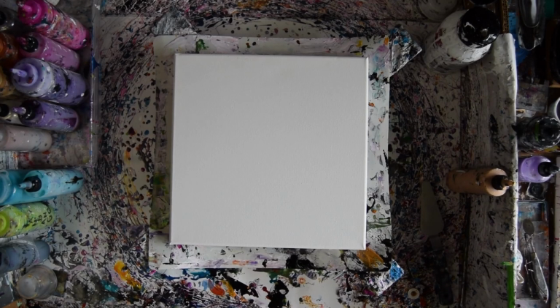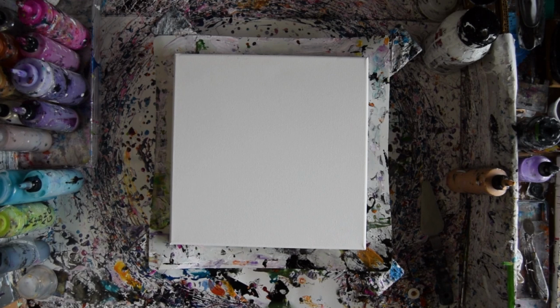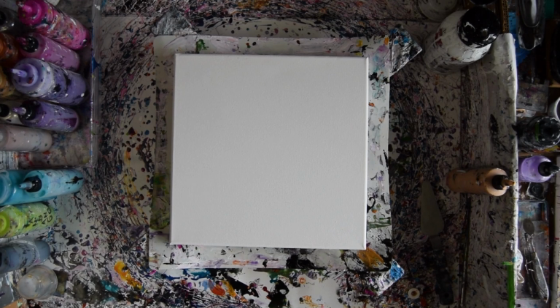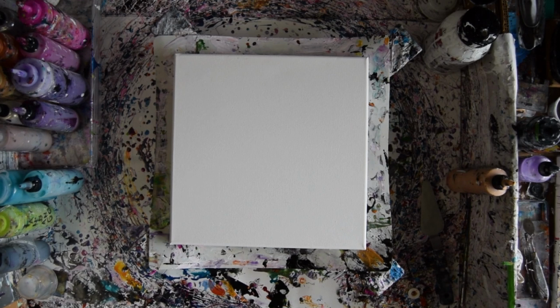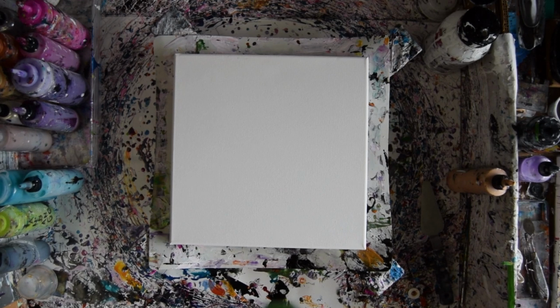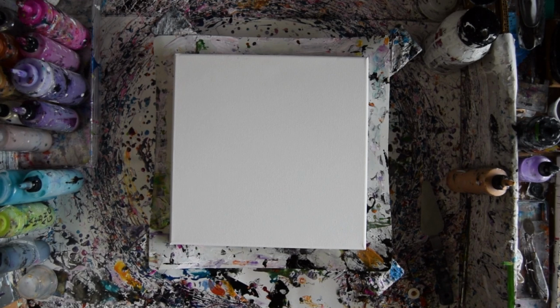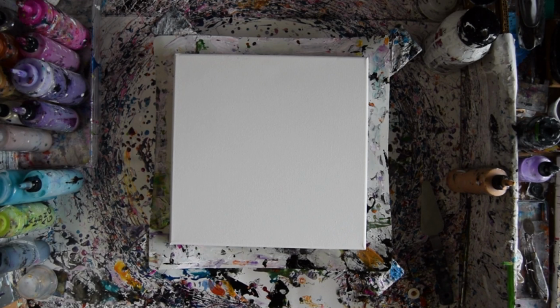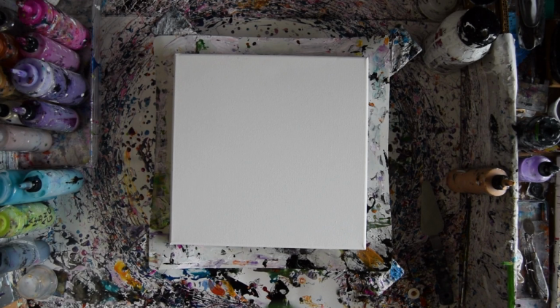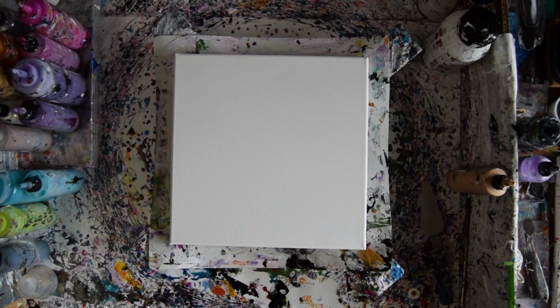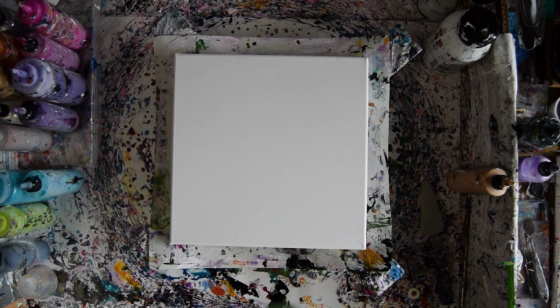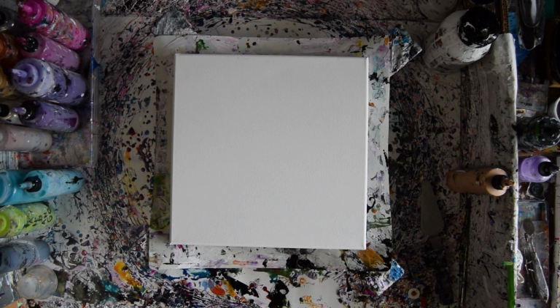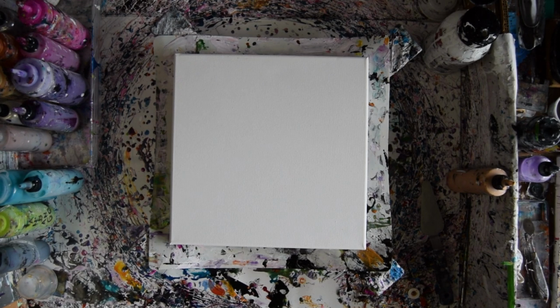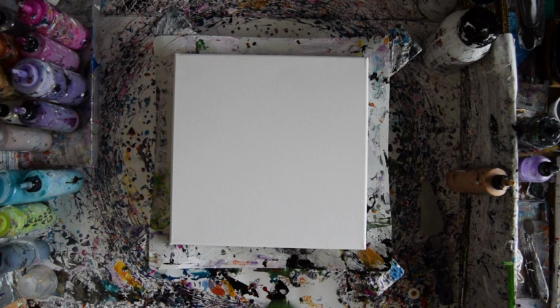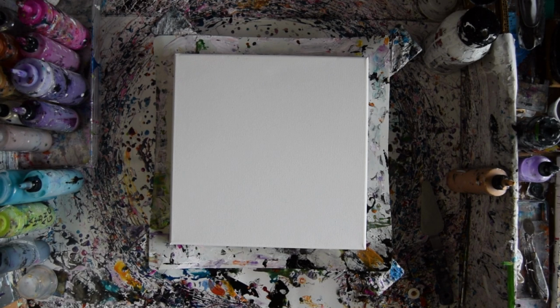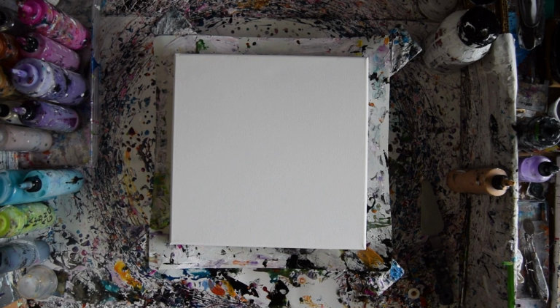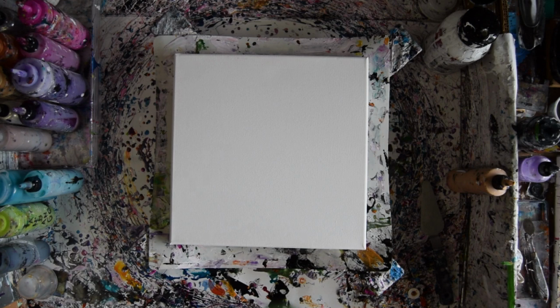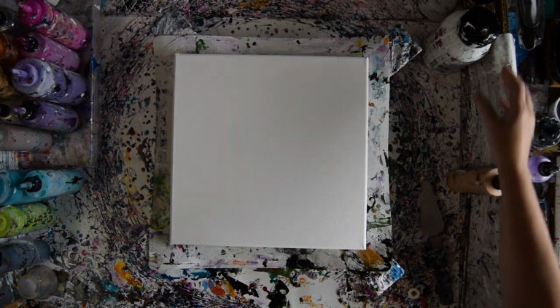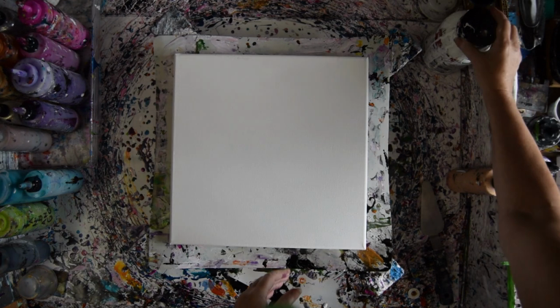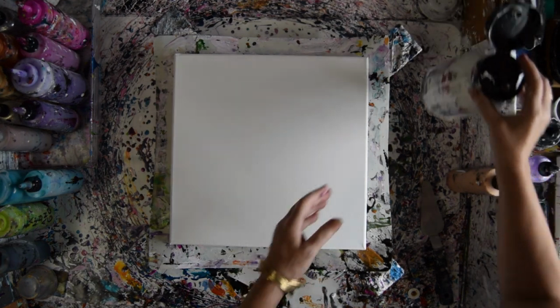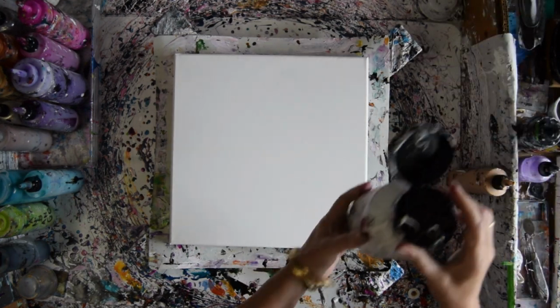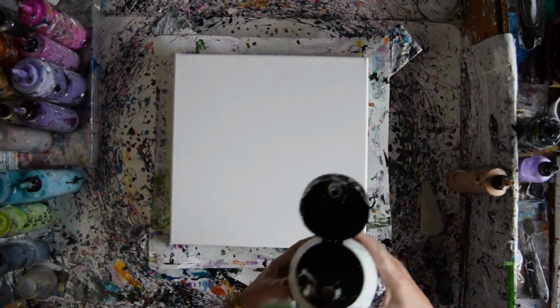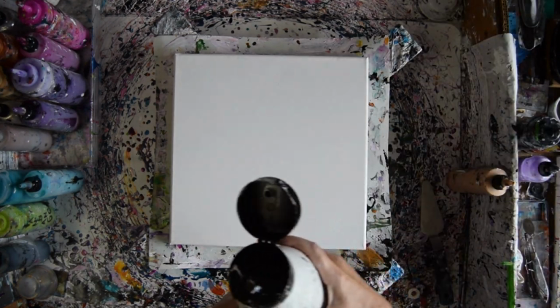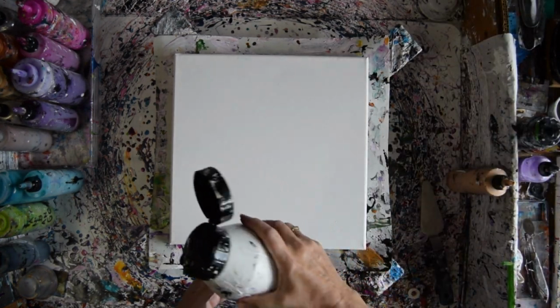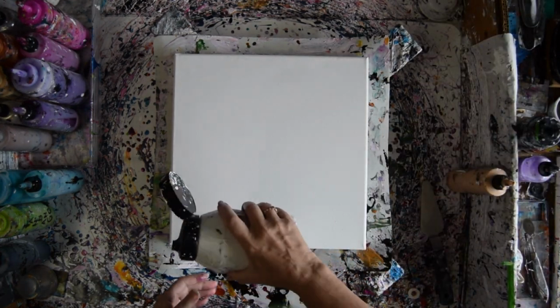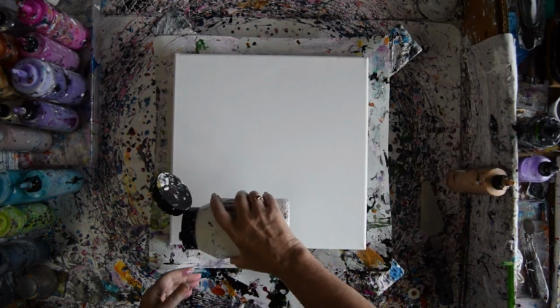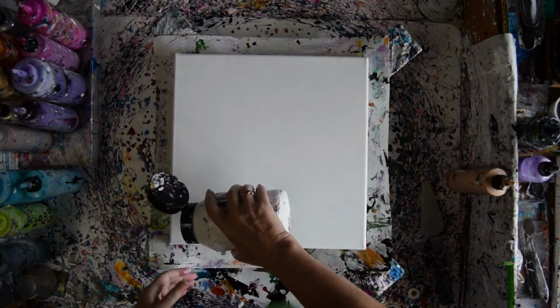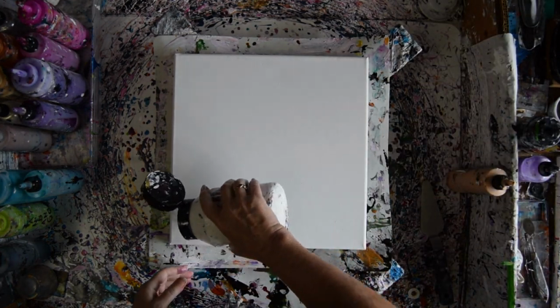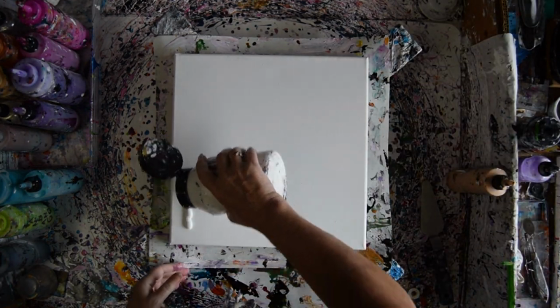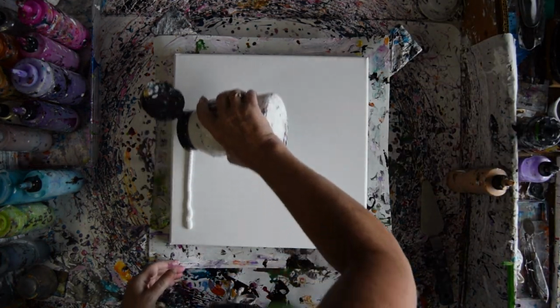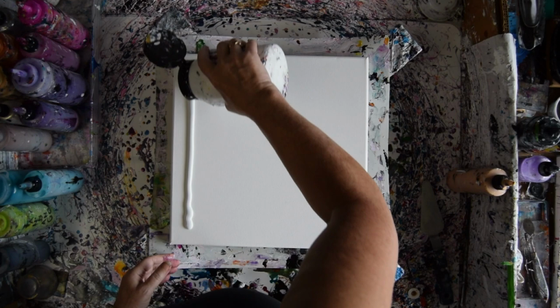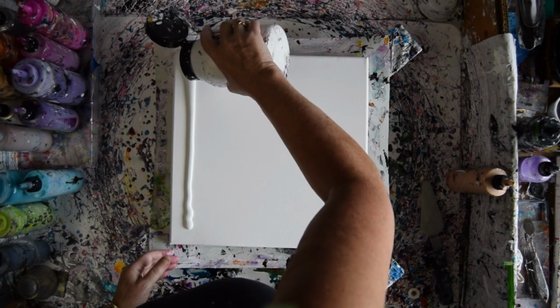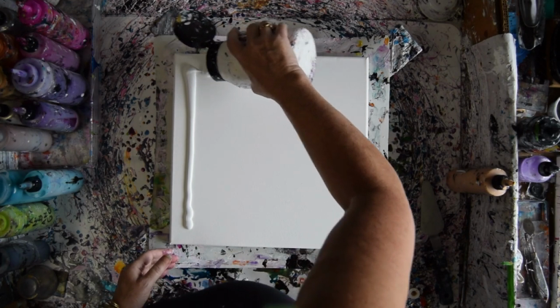Hello, this is Priscilla Batzel. I'm in Spring Hill, Florida at Expressionist Fluid Art Studio. This is Sherwin-Williams white satin latex paint.